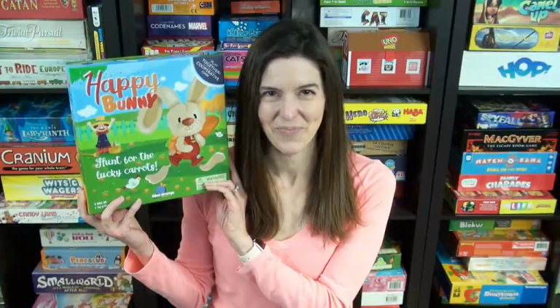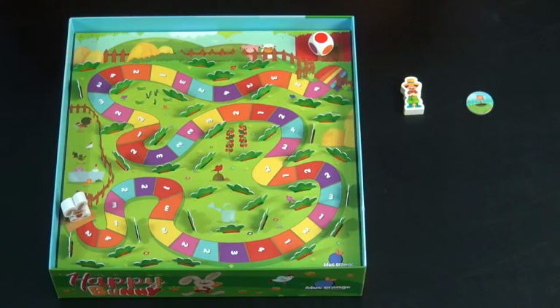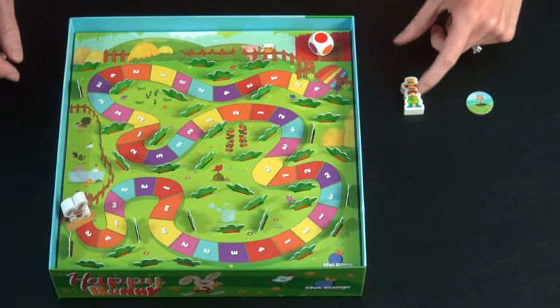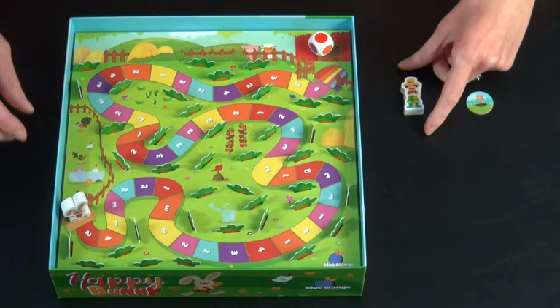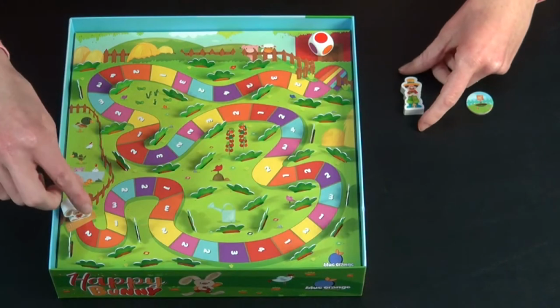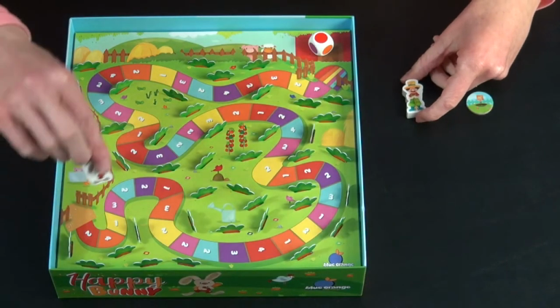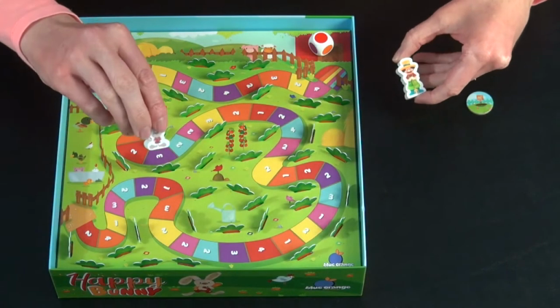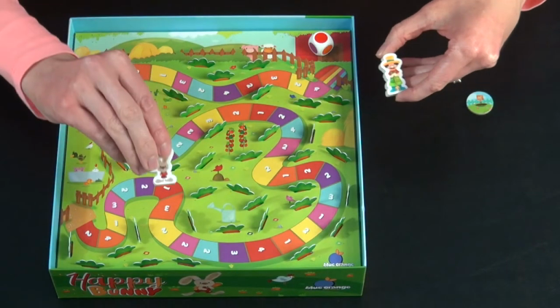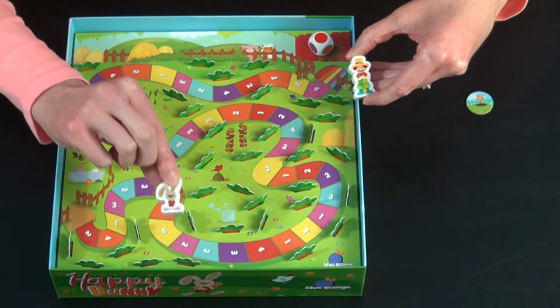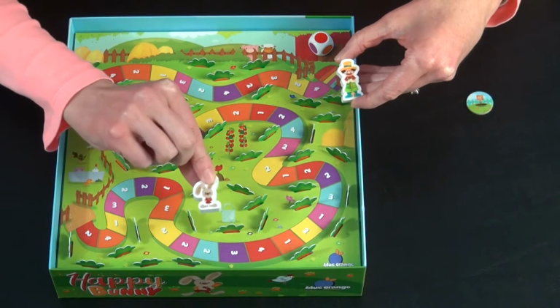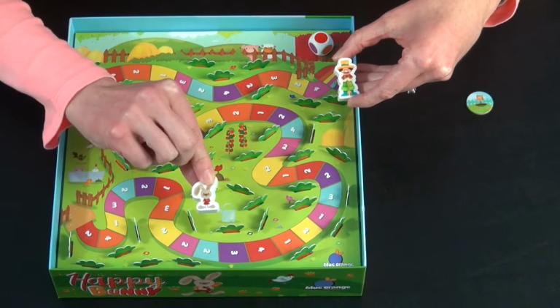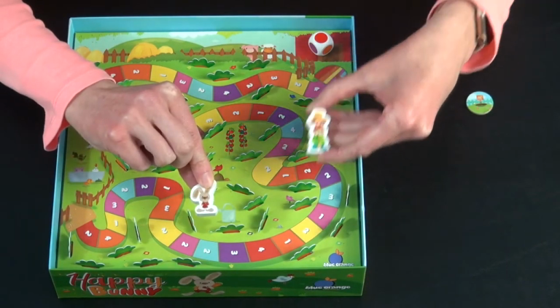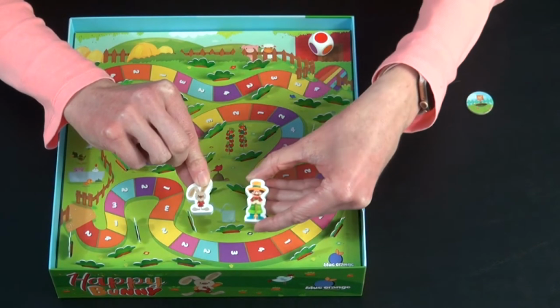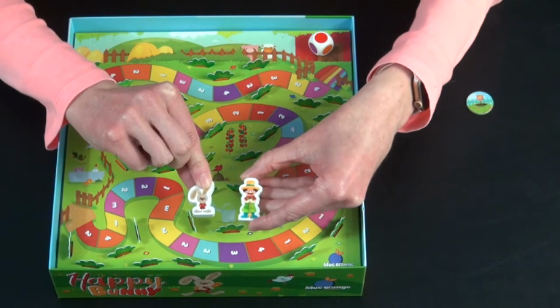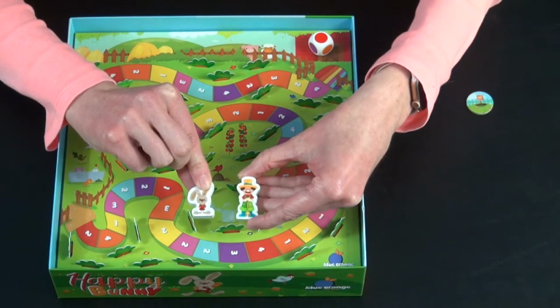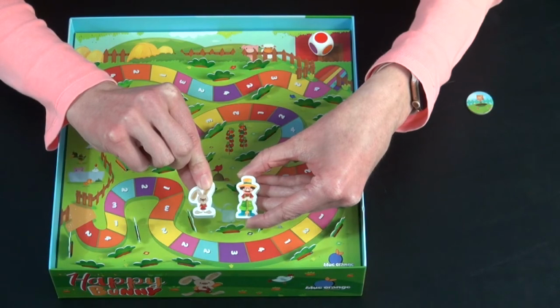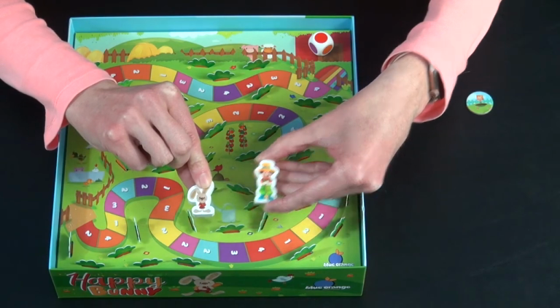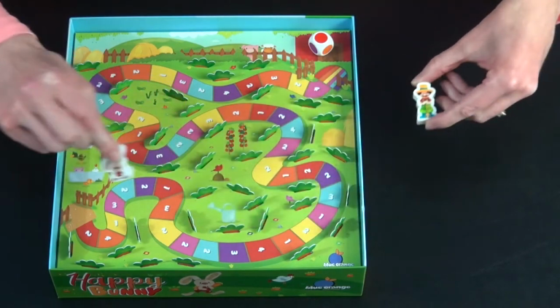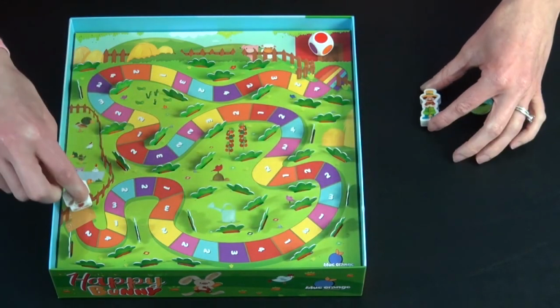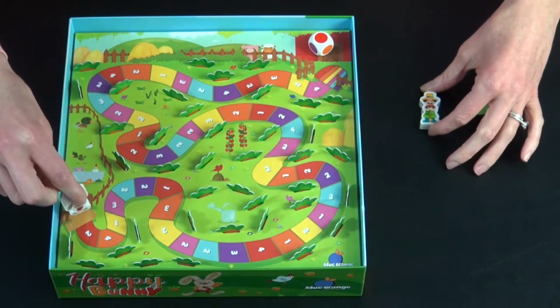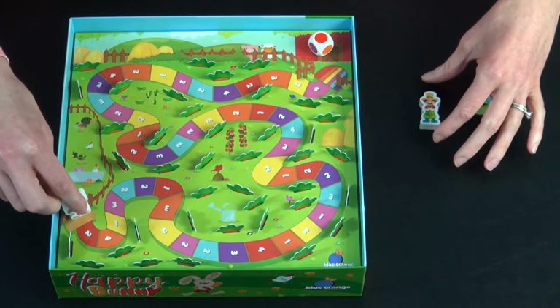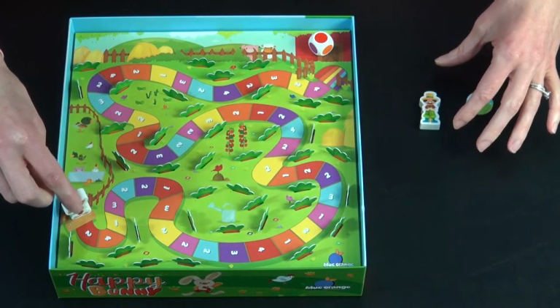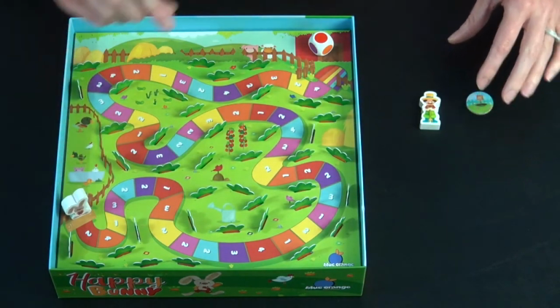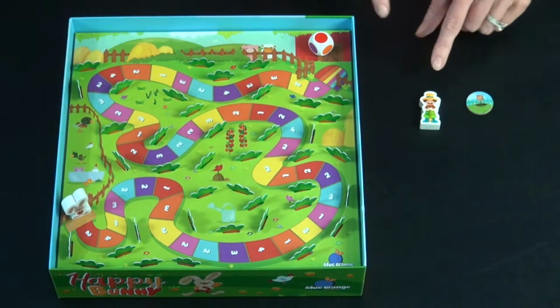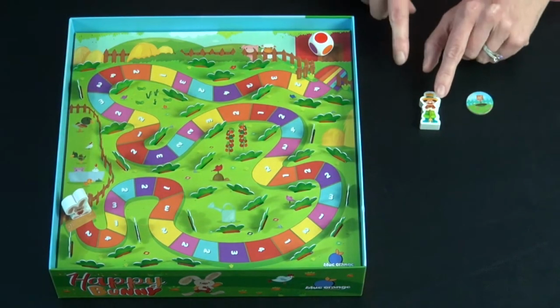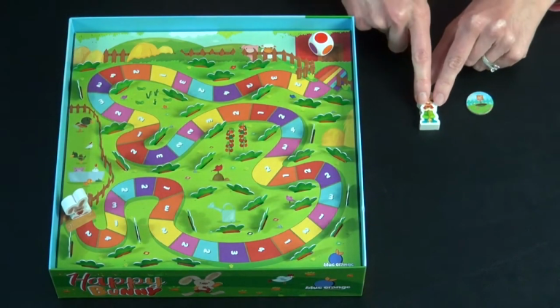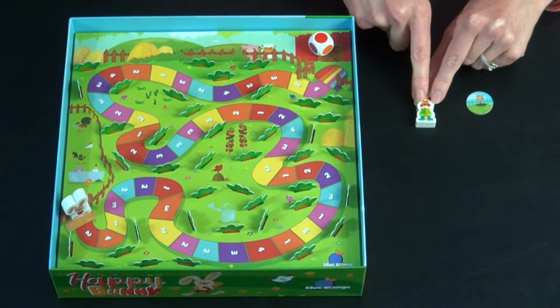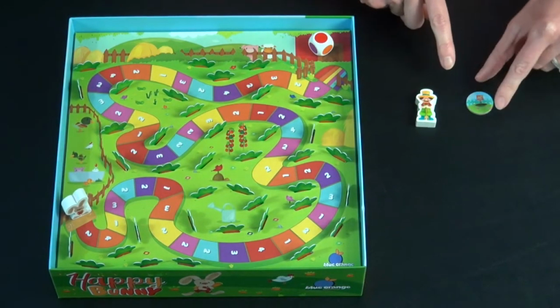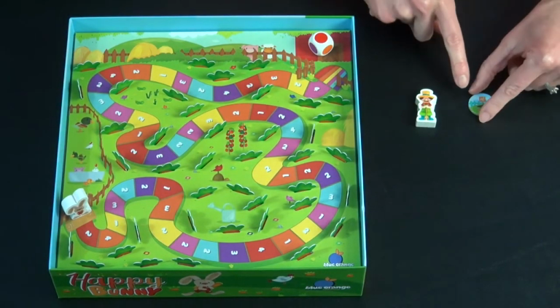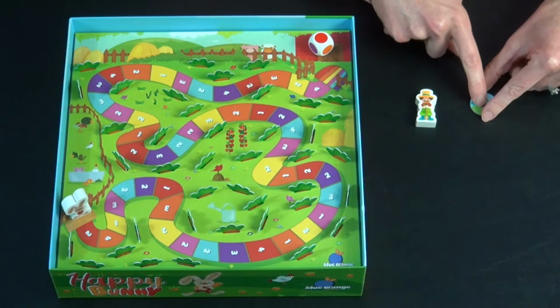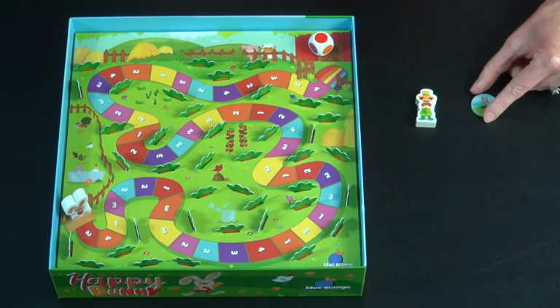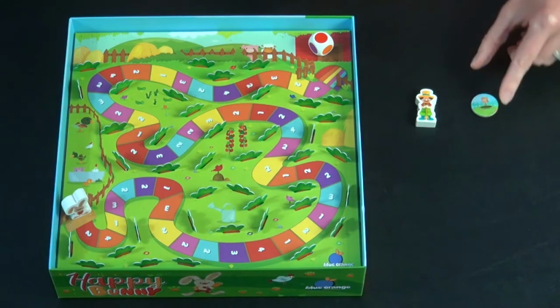The goal of Happy Bunny is to have your bunny collect more carrots than the farmer. Your bunny starts over here, your farmer's off to the side, and so is your bunny hole.